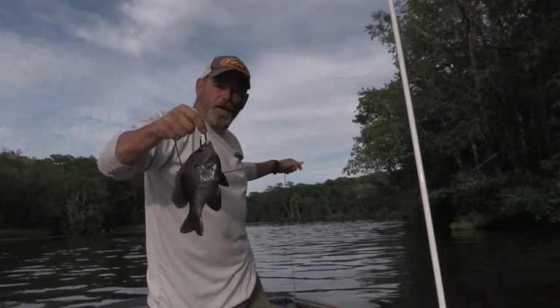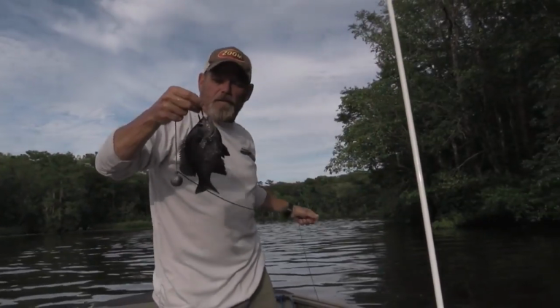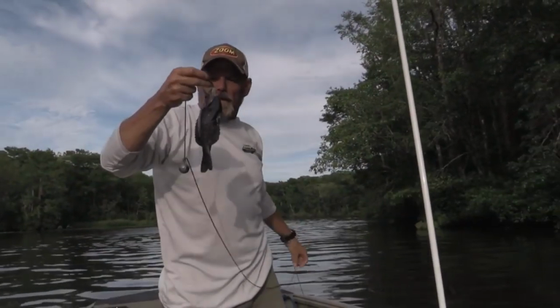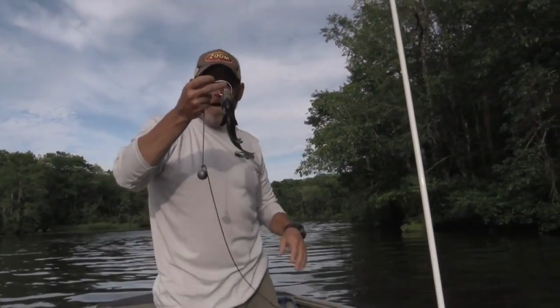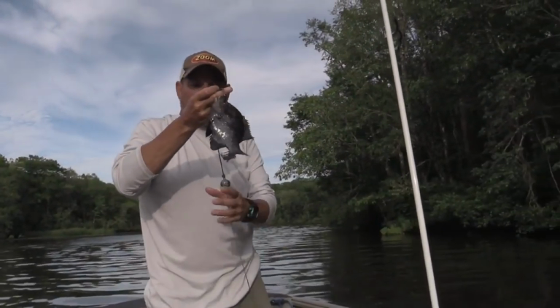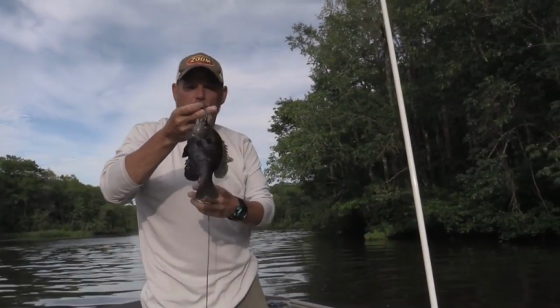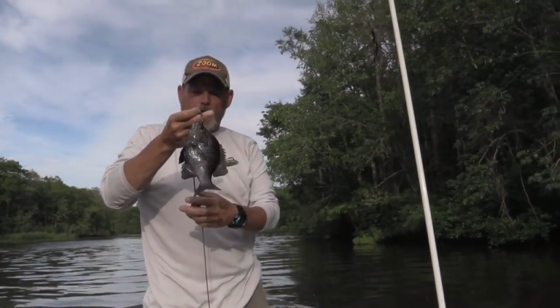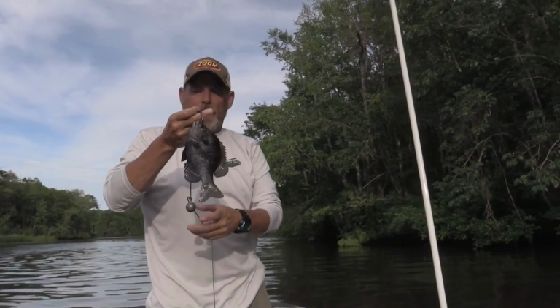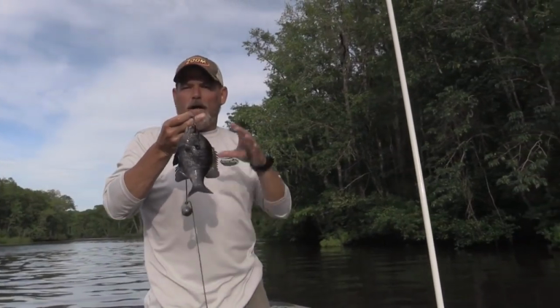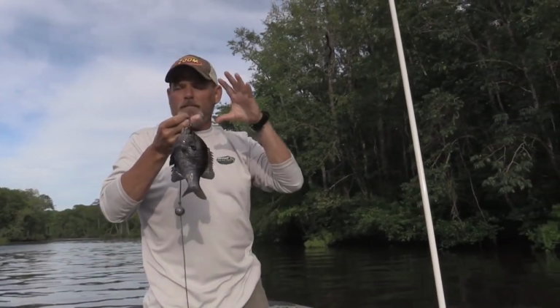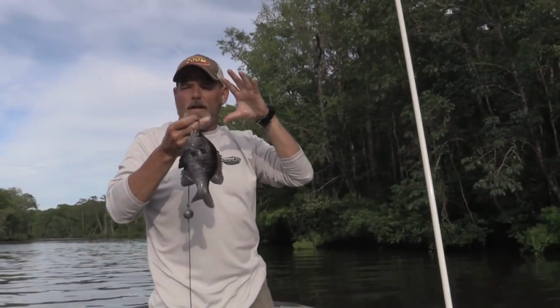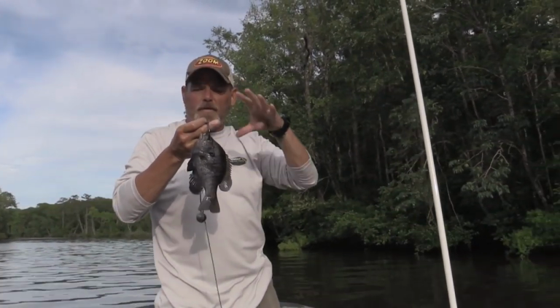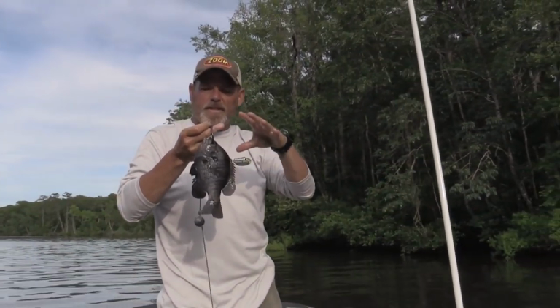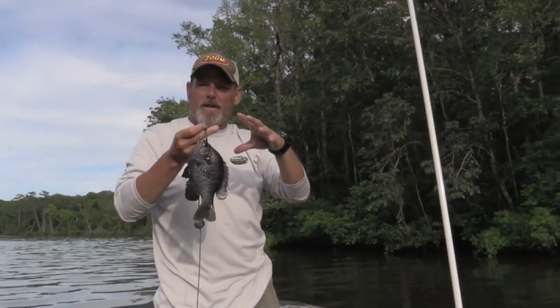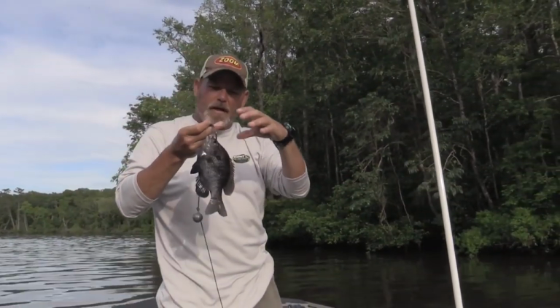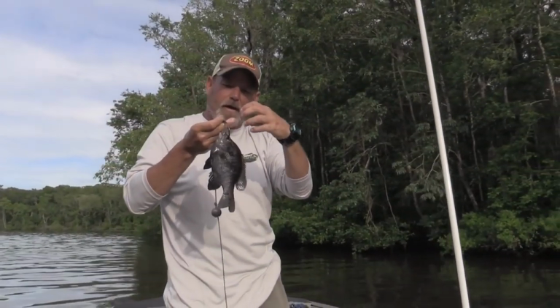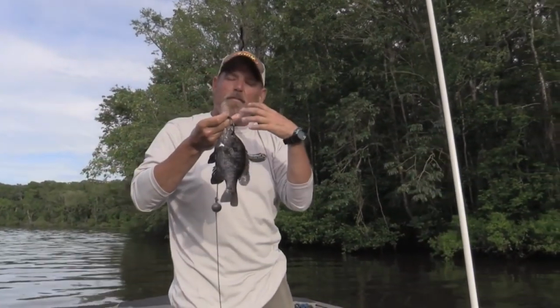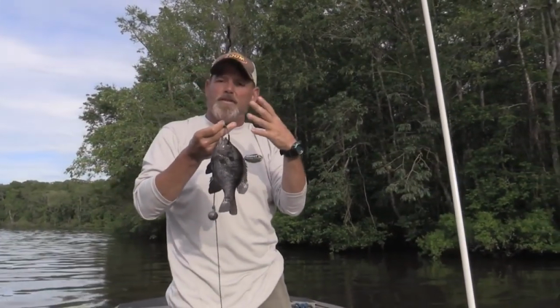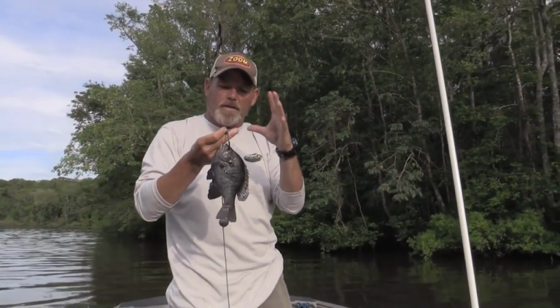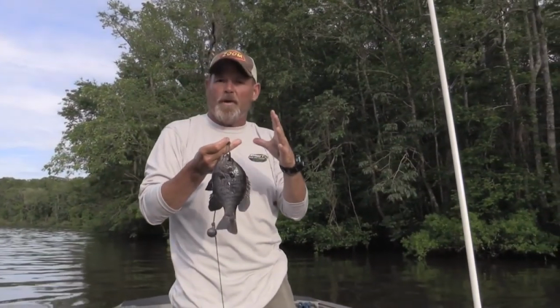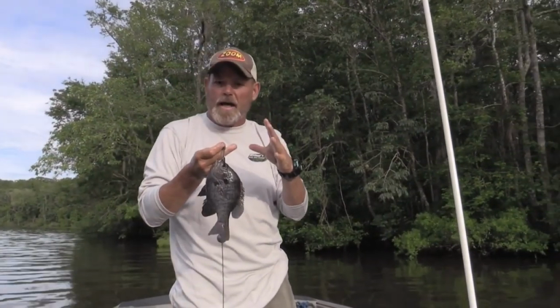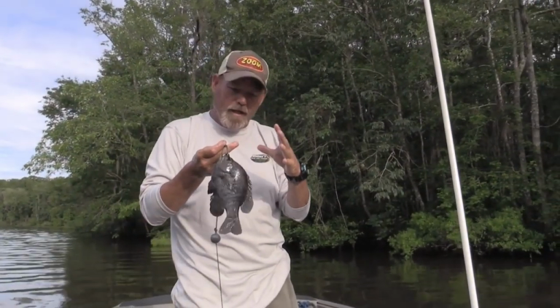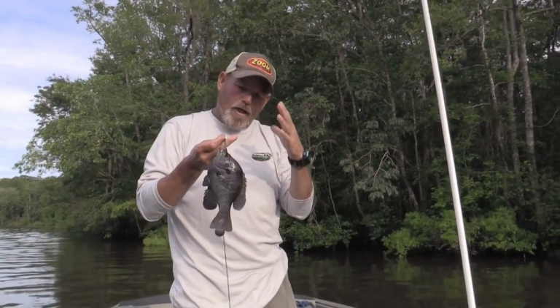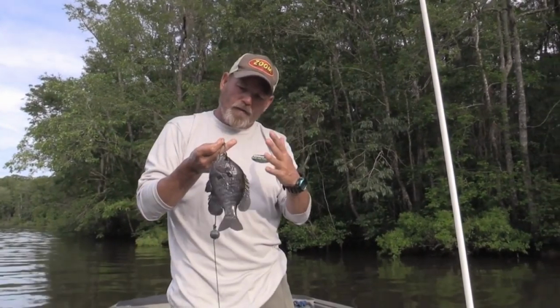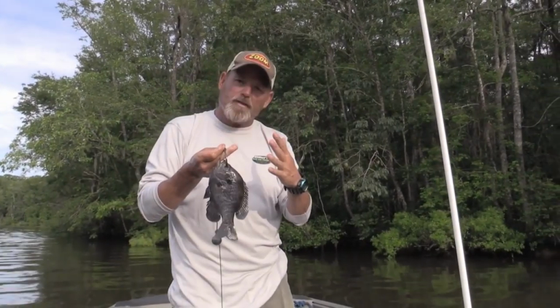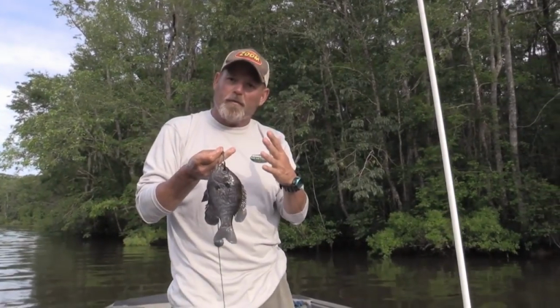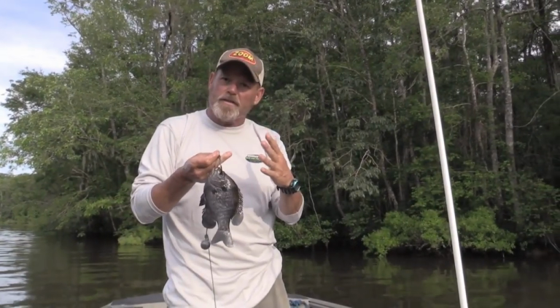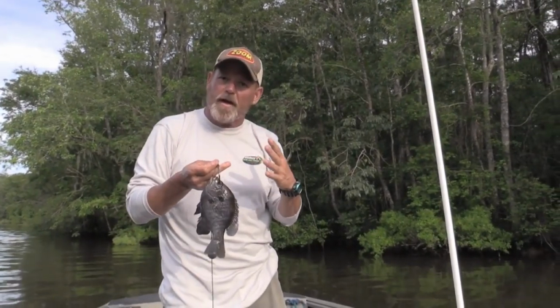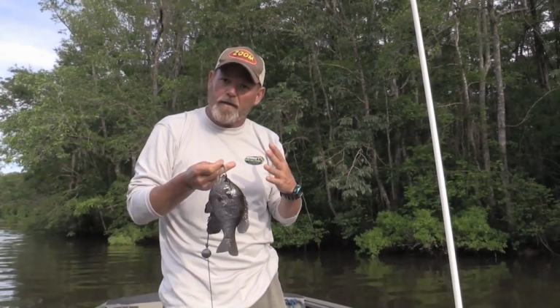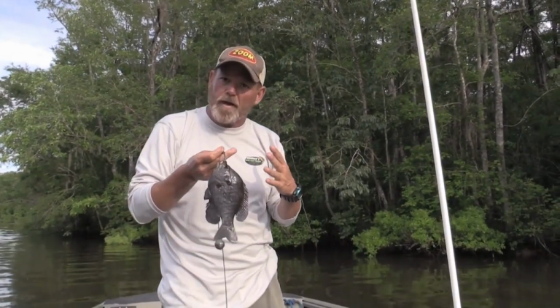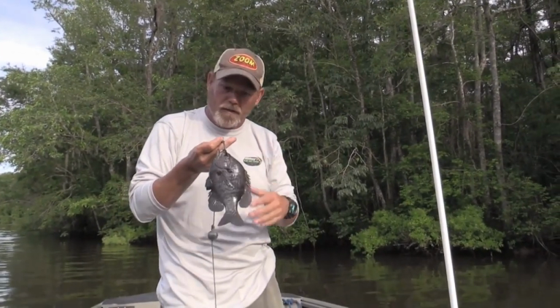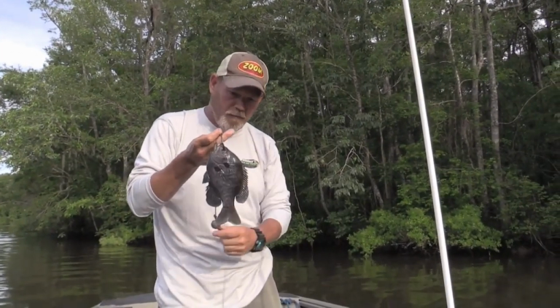What I've done is I've taken a bluegill, a number 13 size hook, and I run it right through the bridge of his nose. I don't want him to die. Hopefully this right here will catch us the flathead that we're actually looking for.